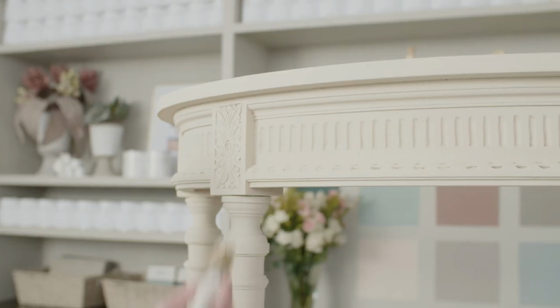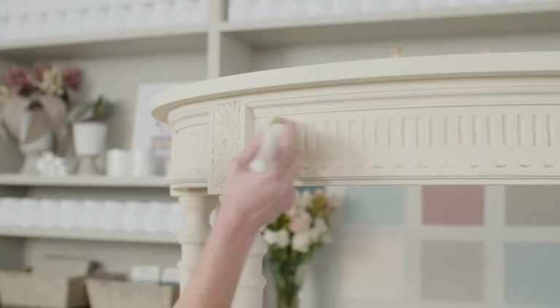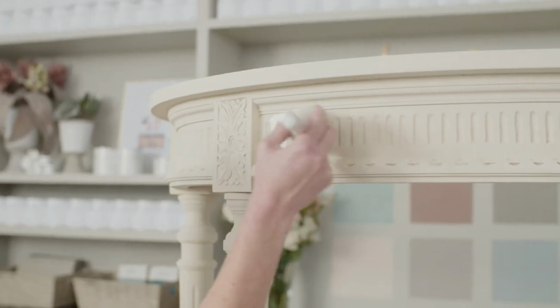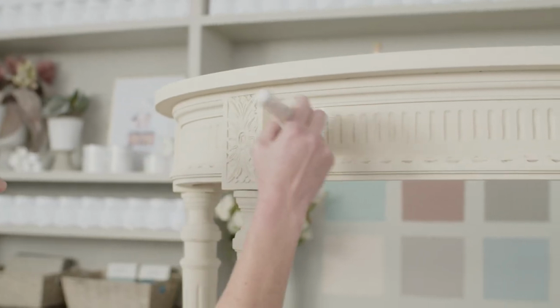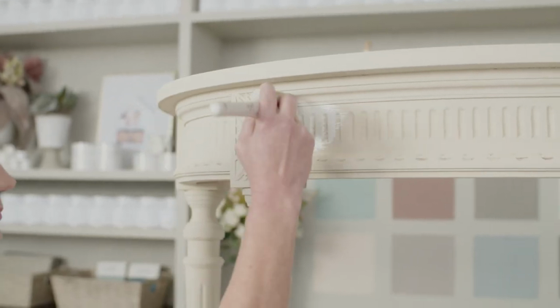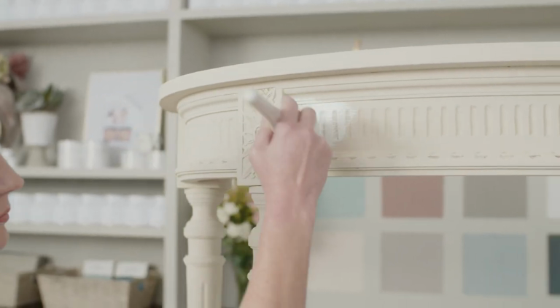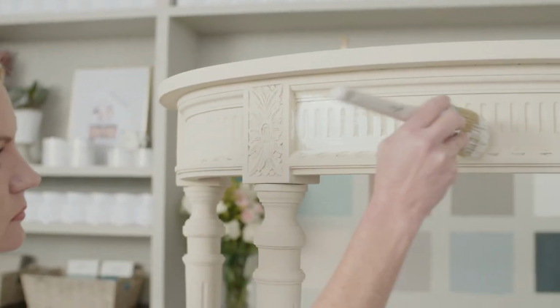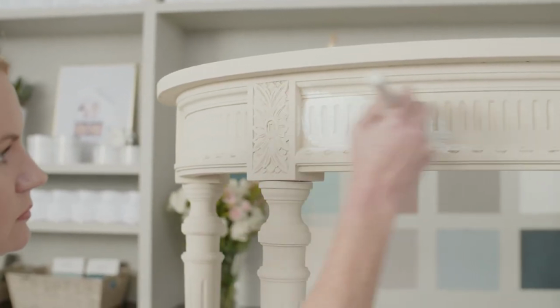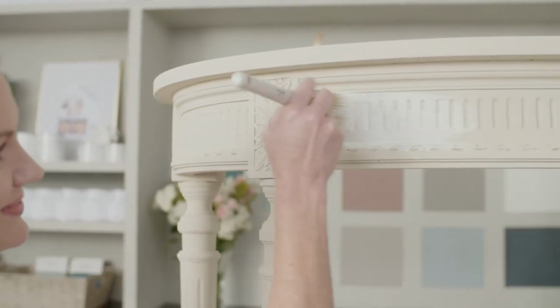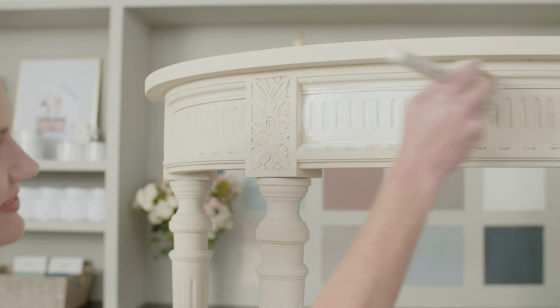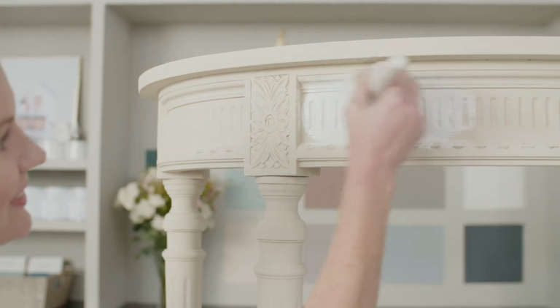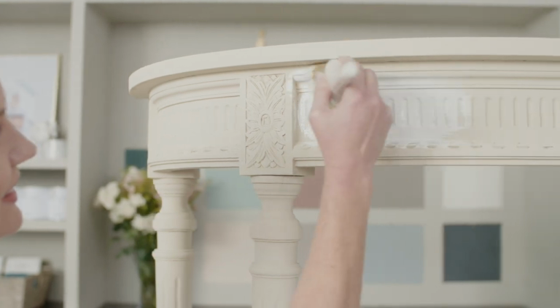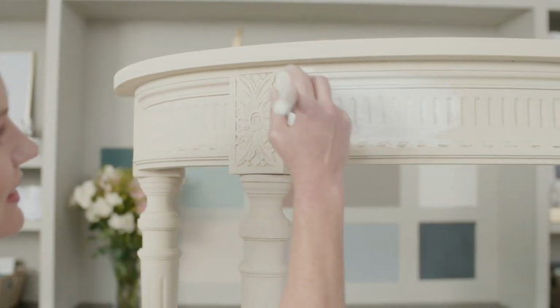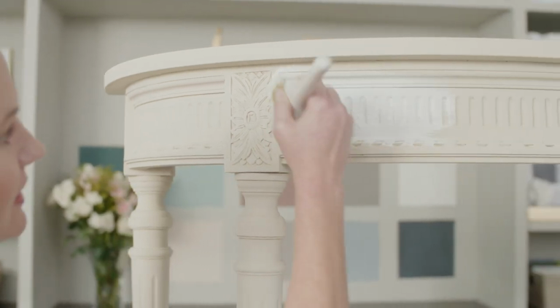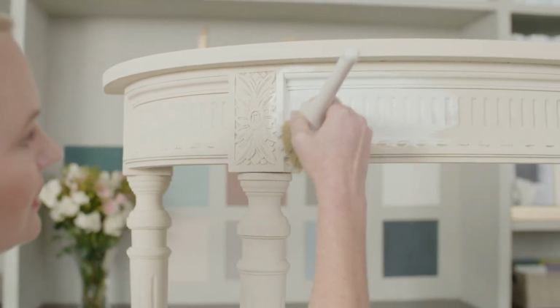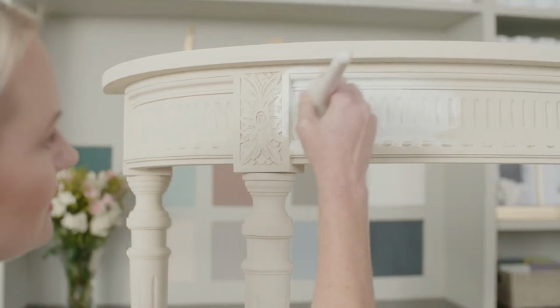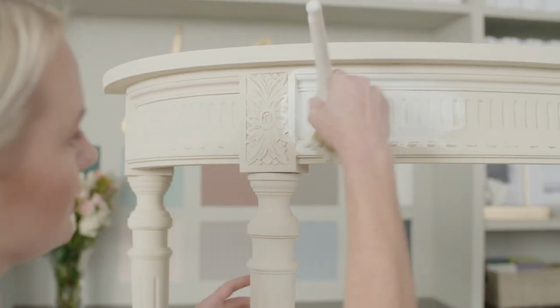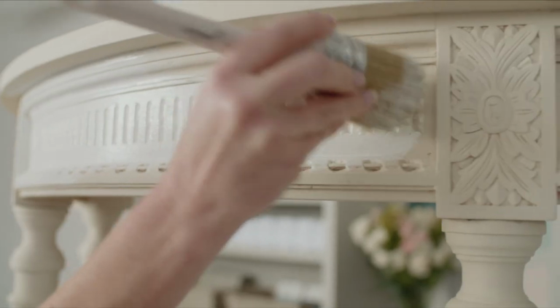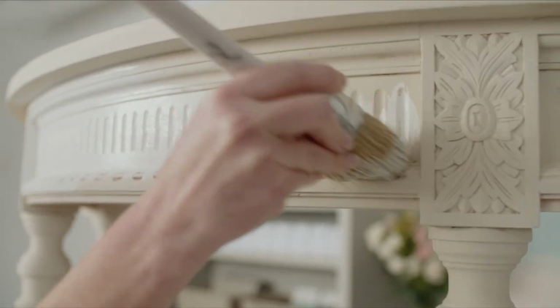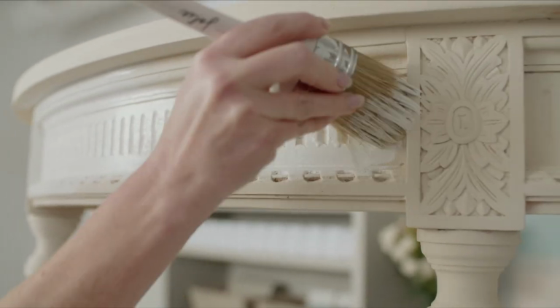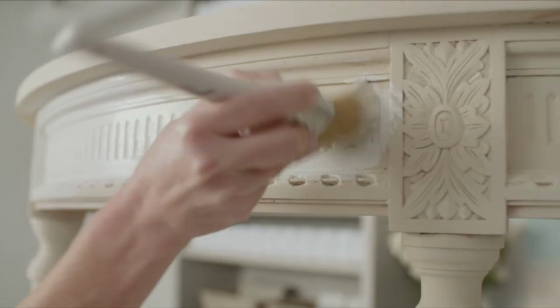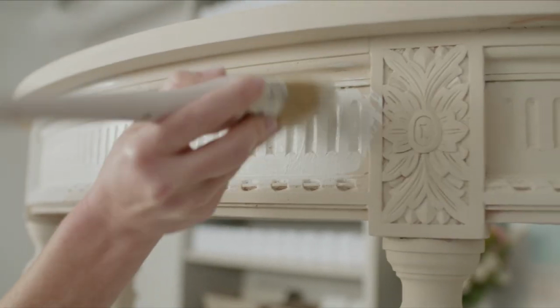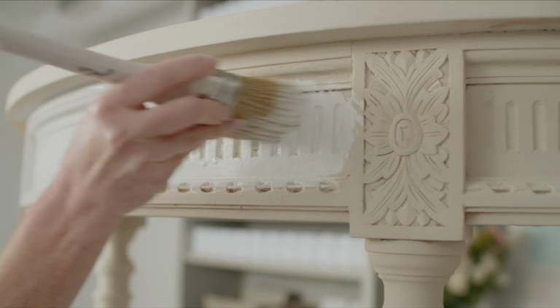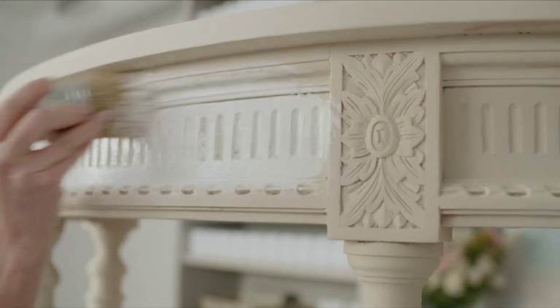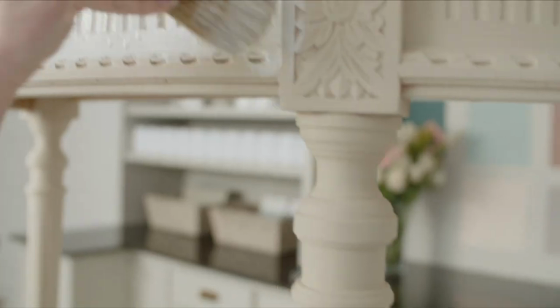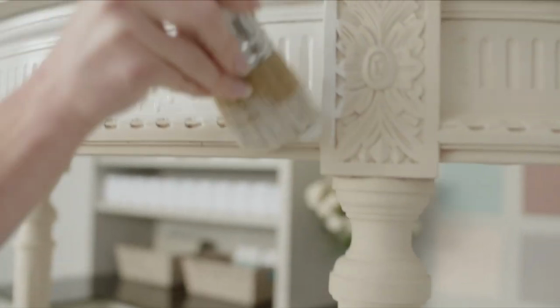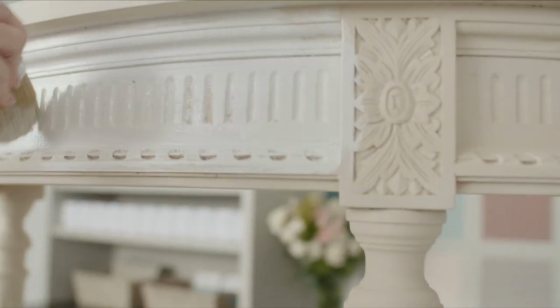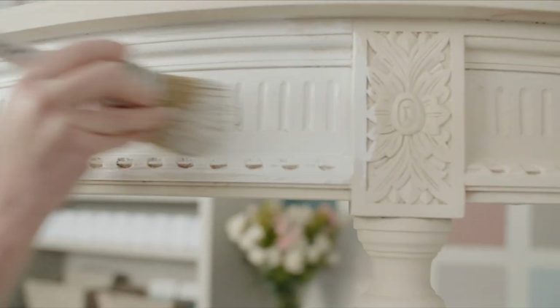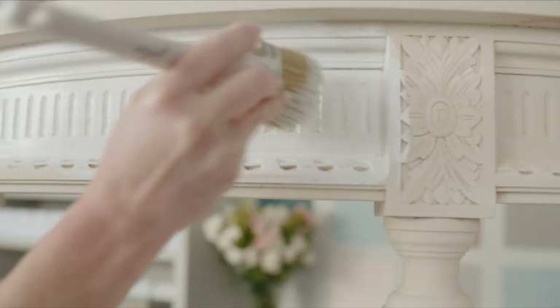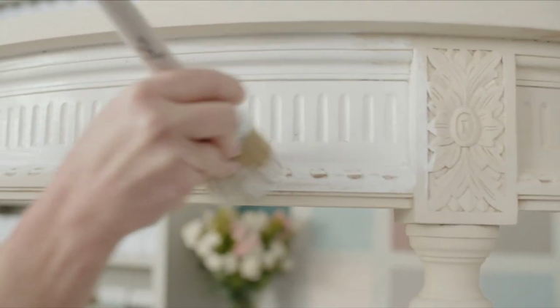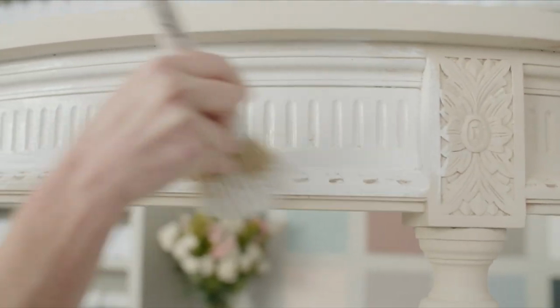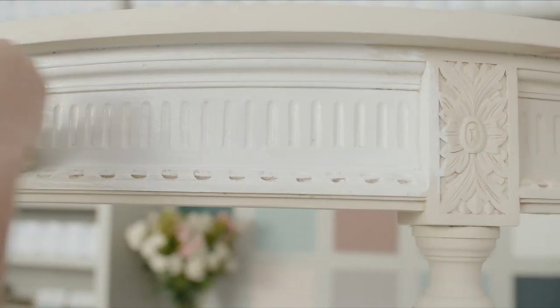Paint on the next coat with this mixture, using a clean signature brush, in manageable sections at a time. Make sure to work the paint into any details and texture from the first coat. While the paint is still wet,